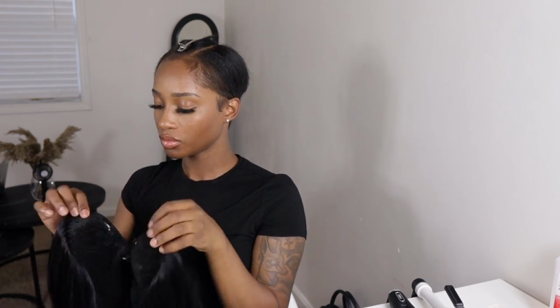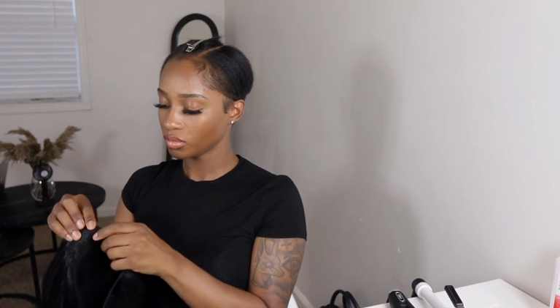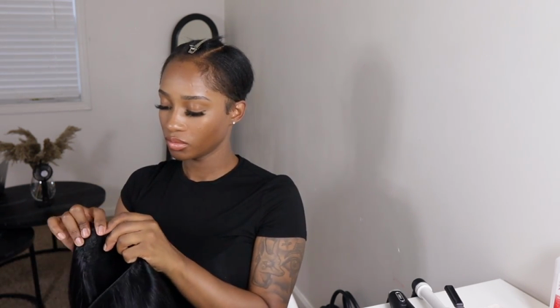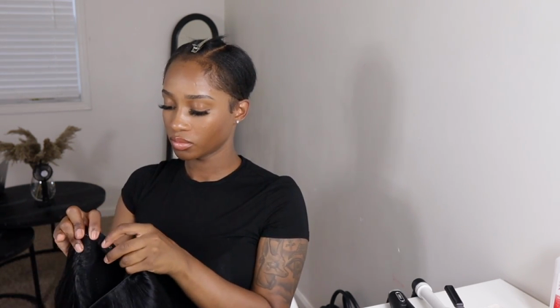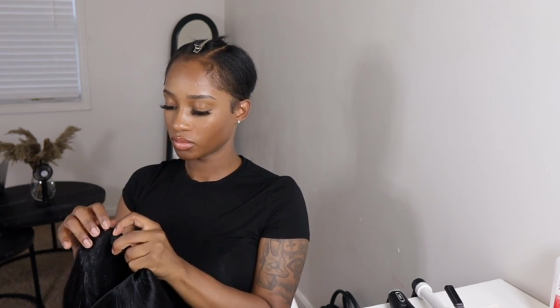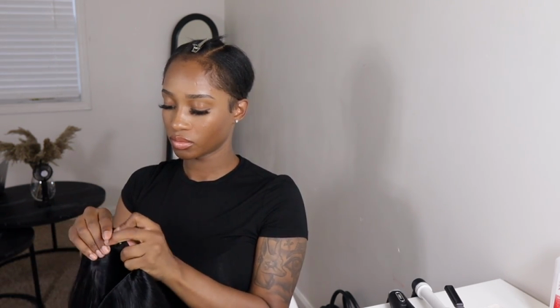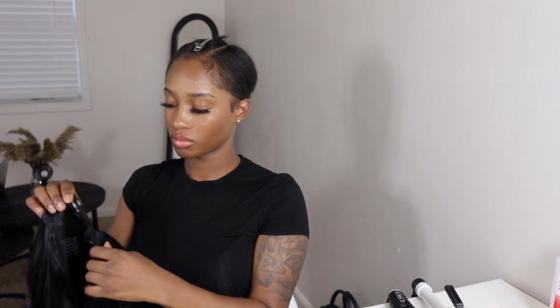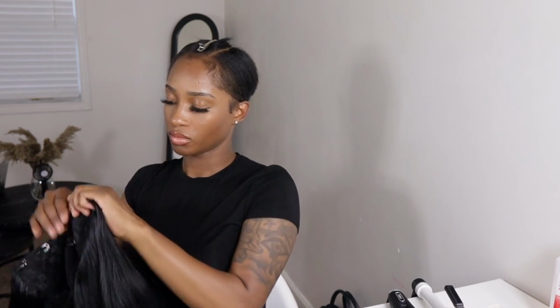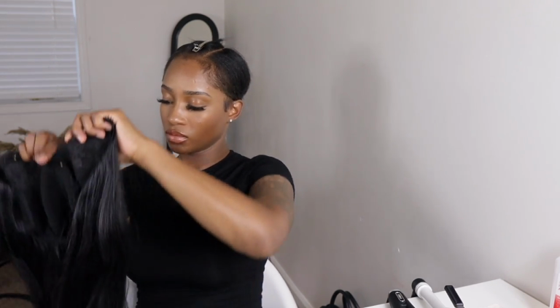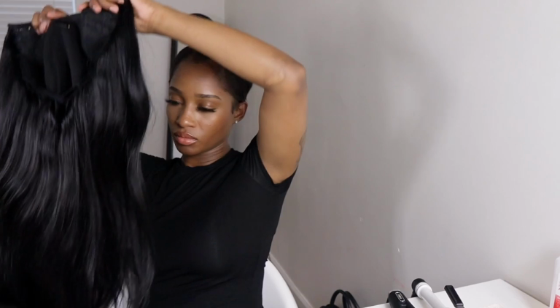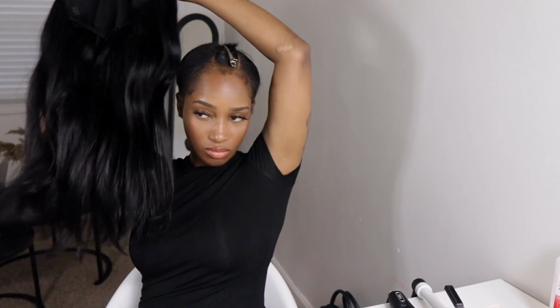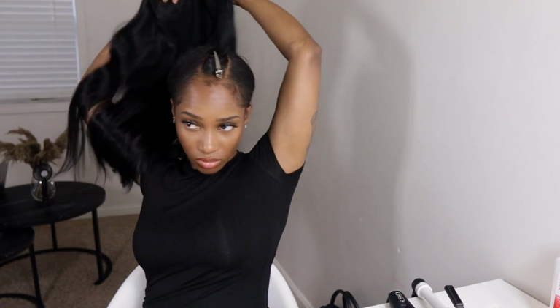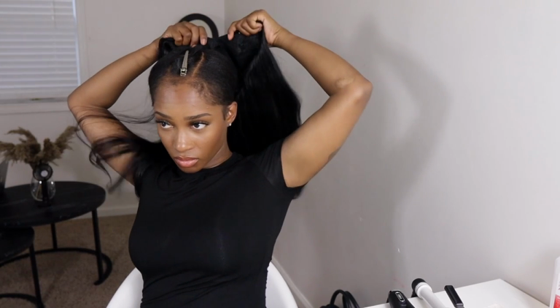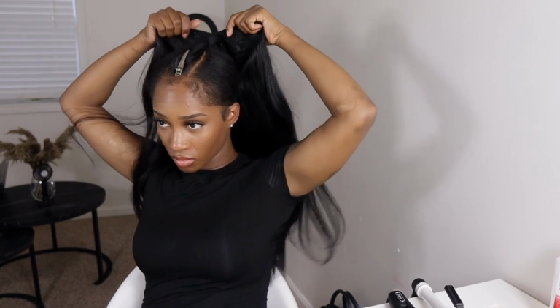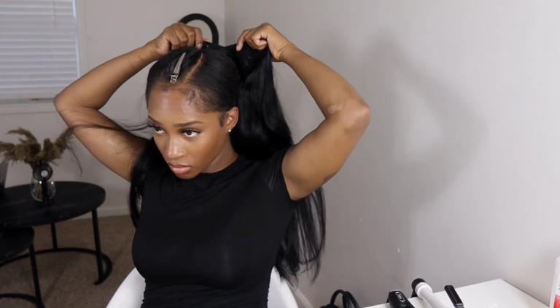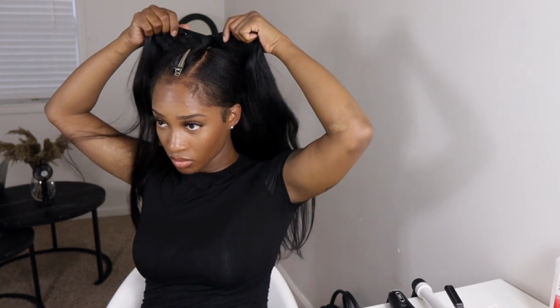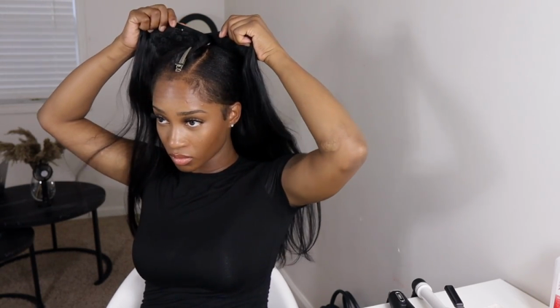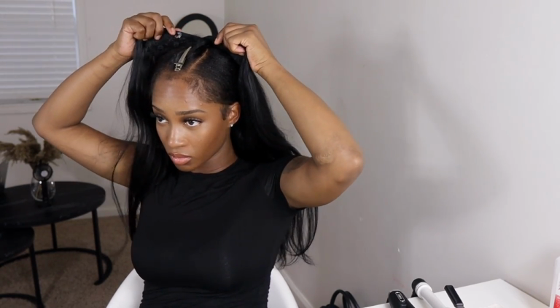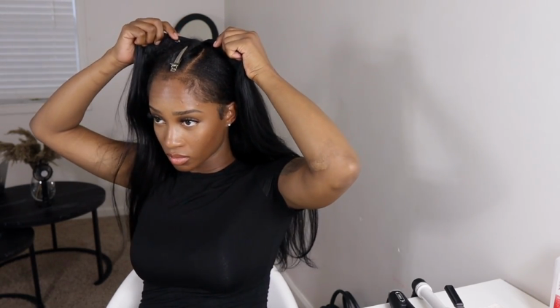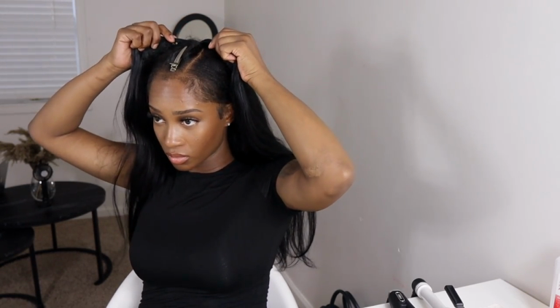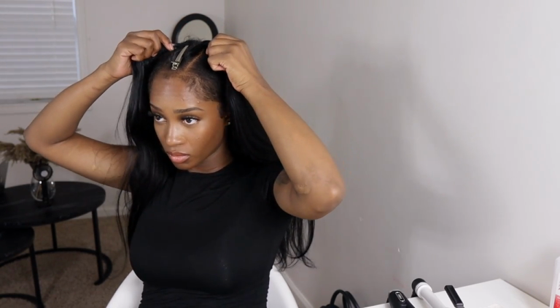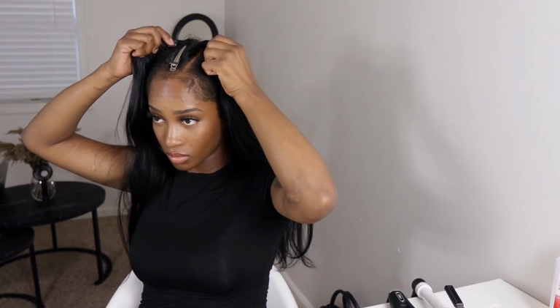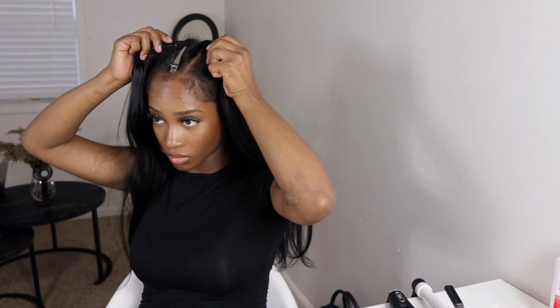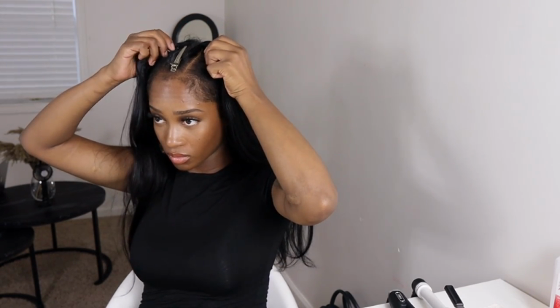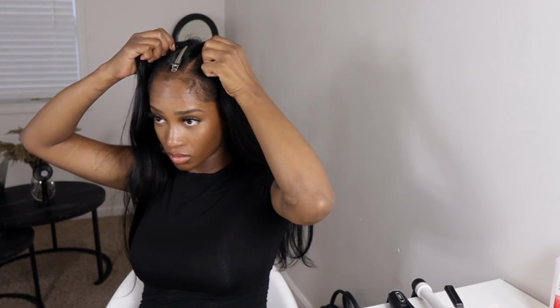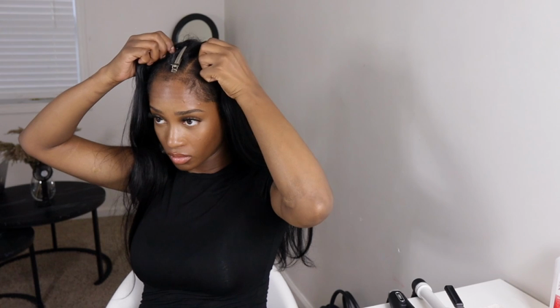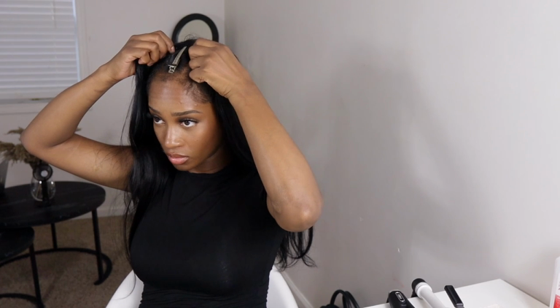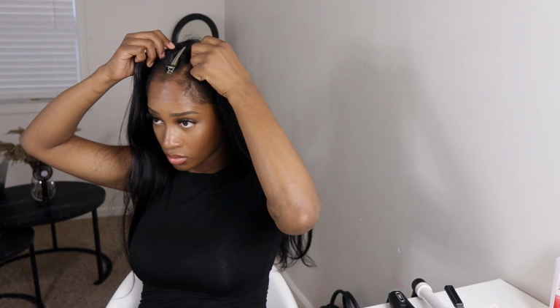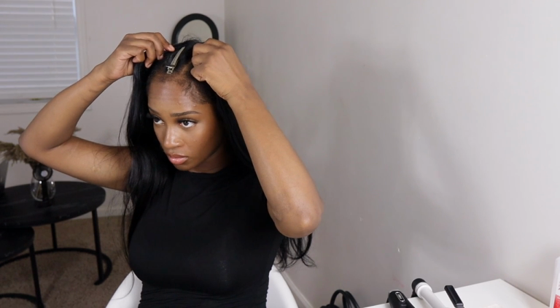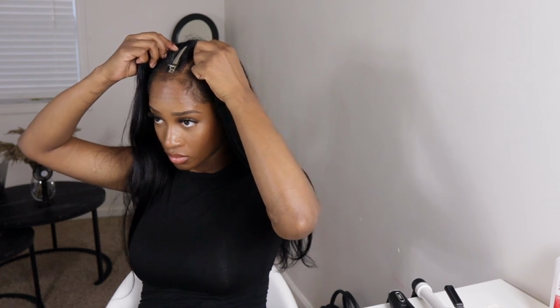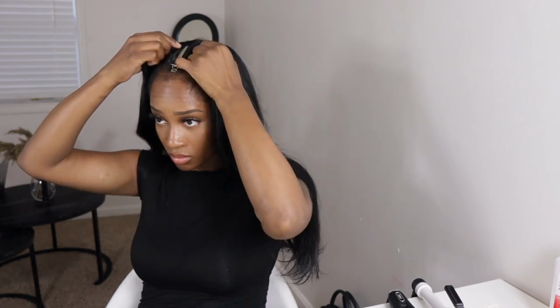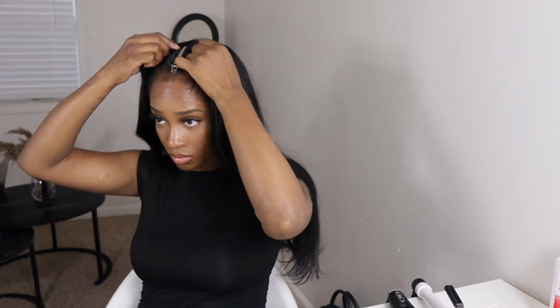I just went ahead and unsnapped all the combs at the top of the wig and lined the wig up properly before I went ahead and started snapping them down. This wig is so easy and convenient to wear.